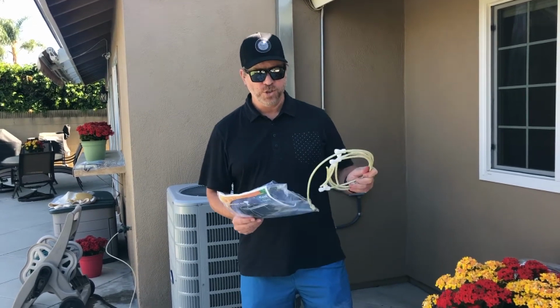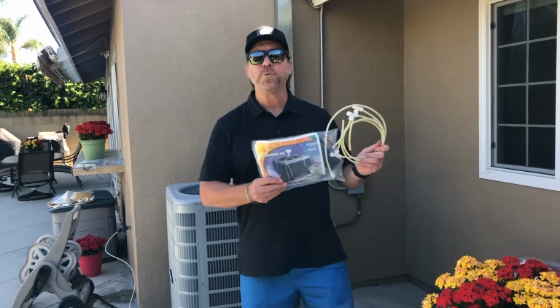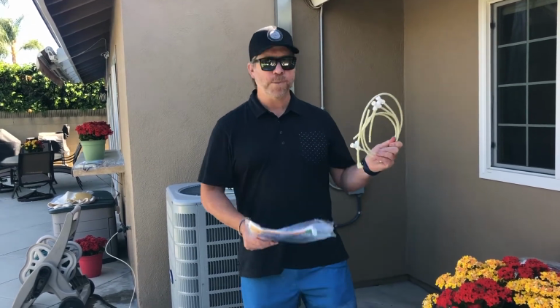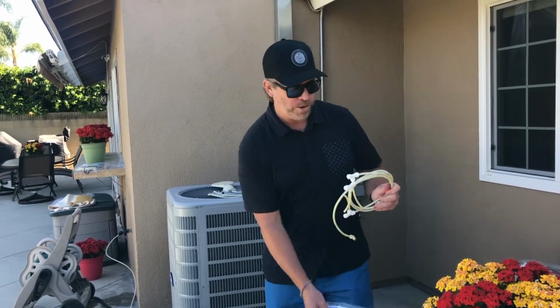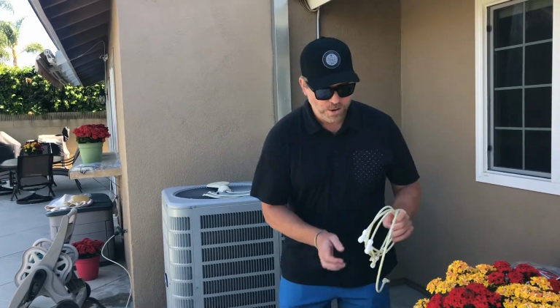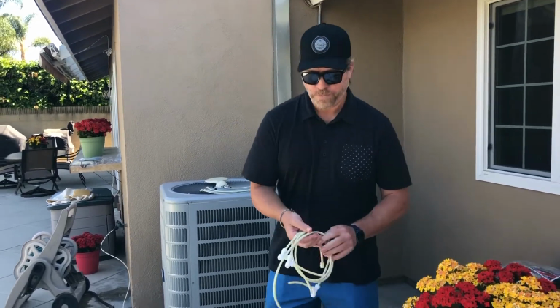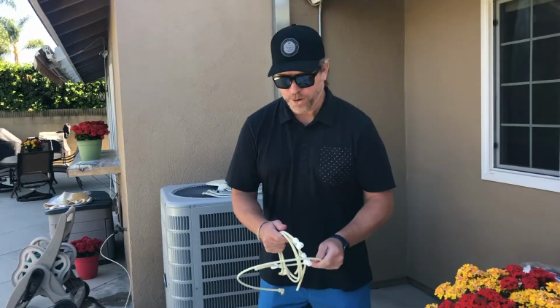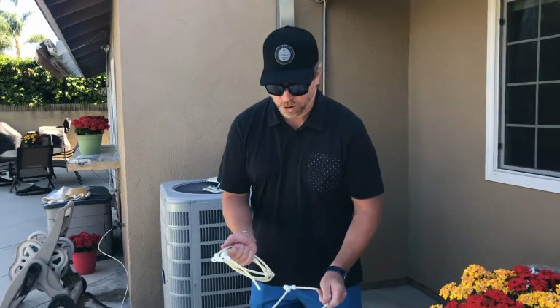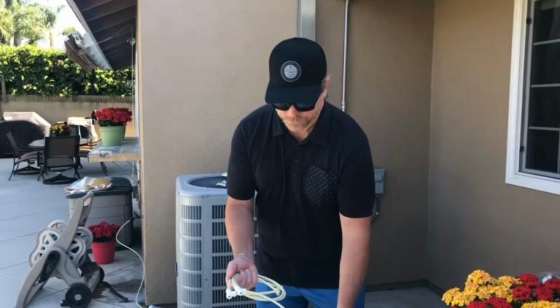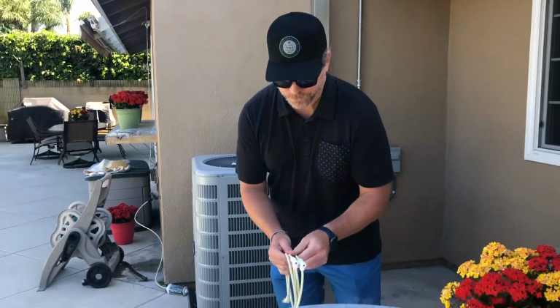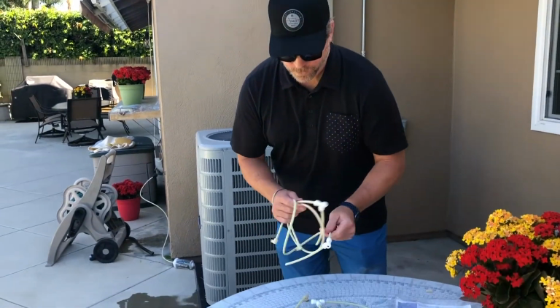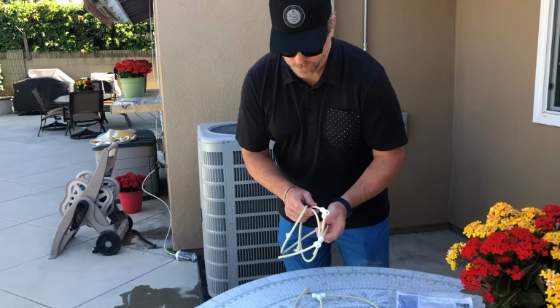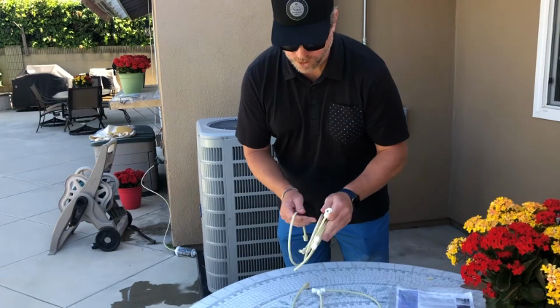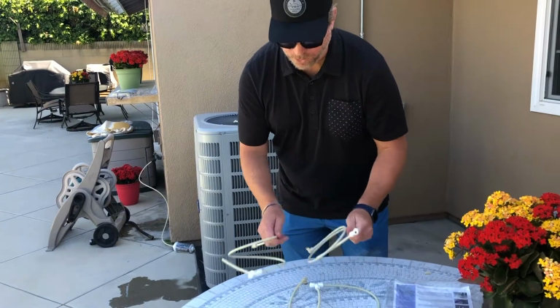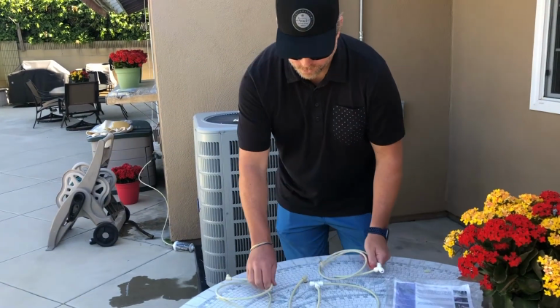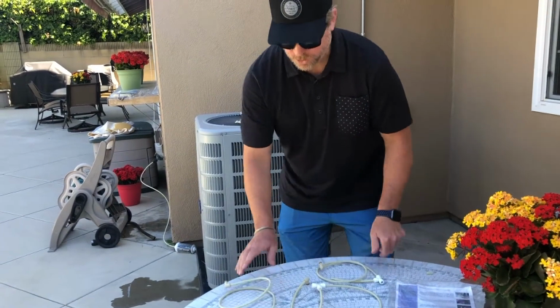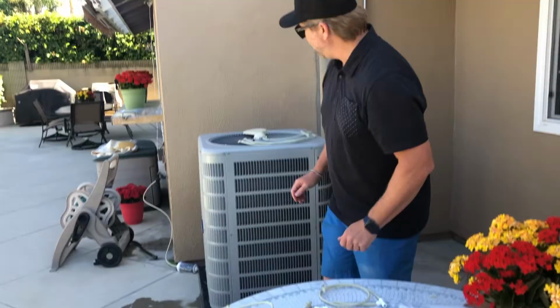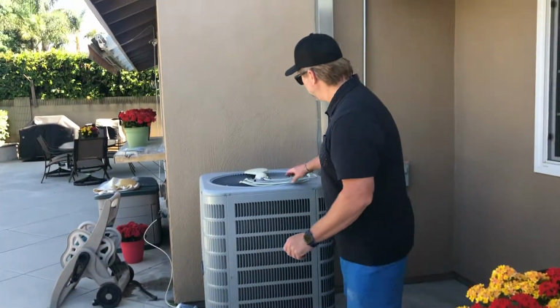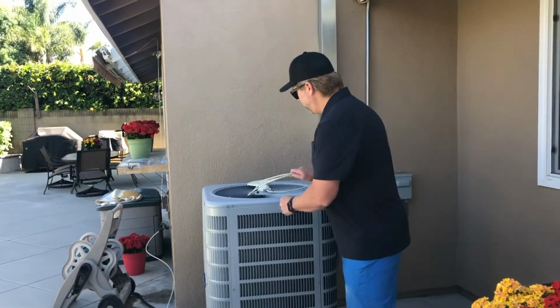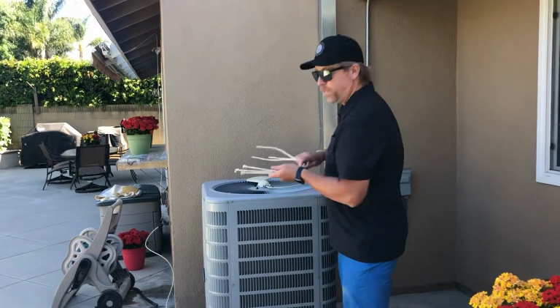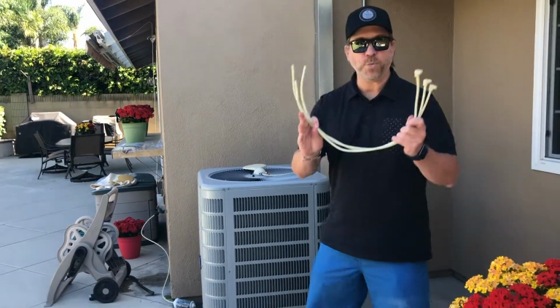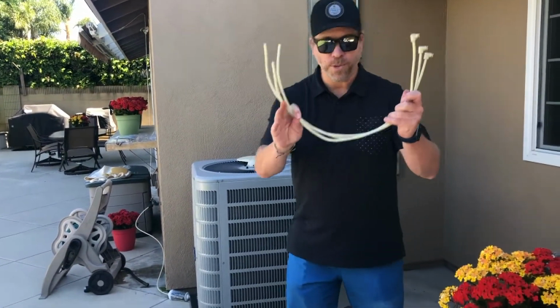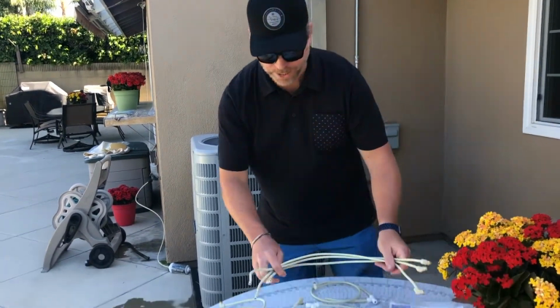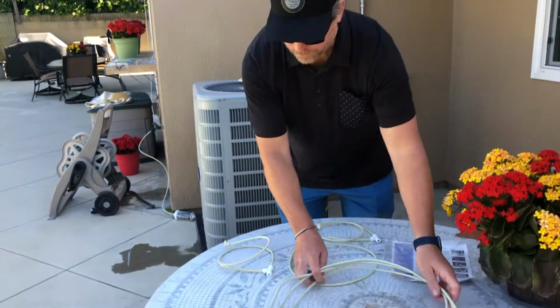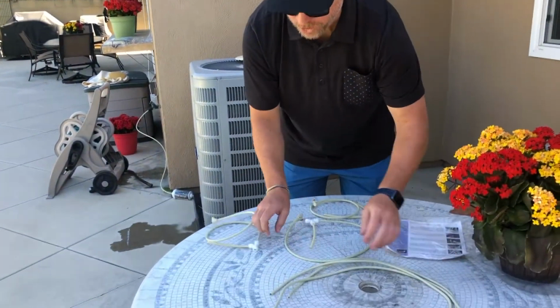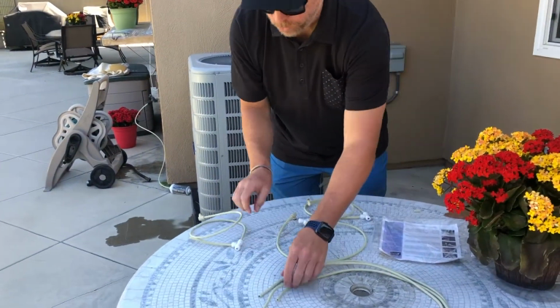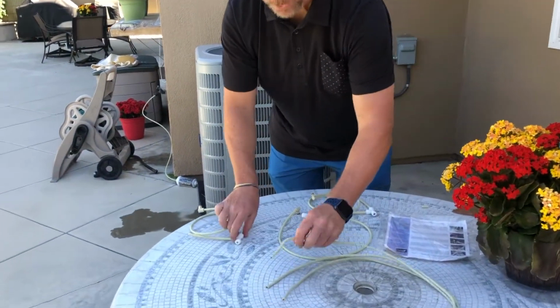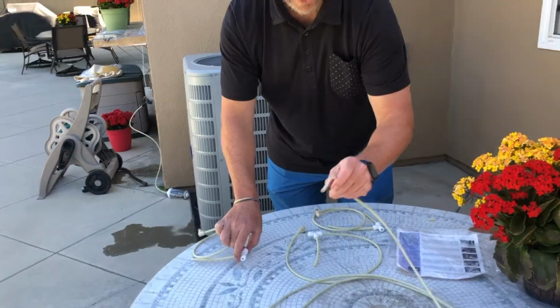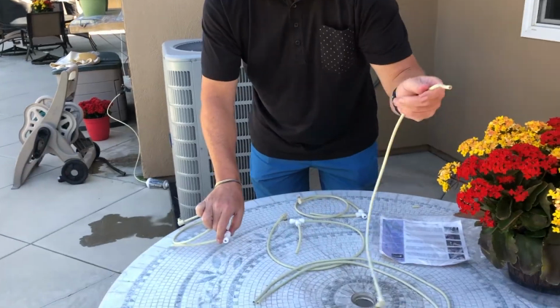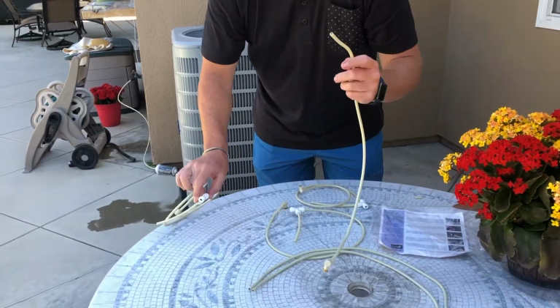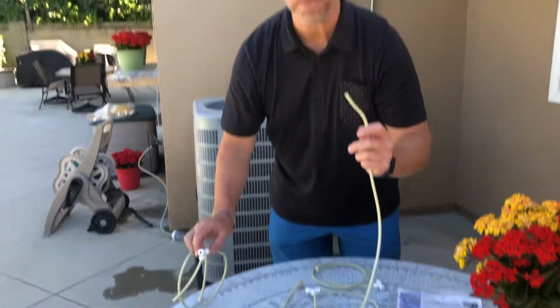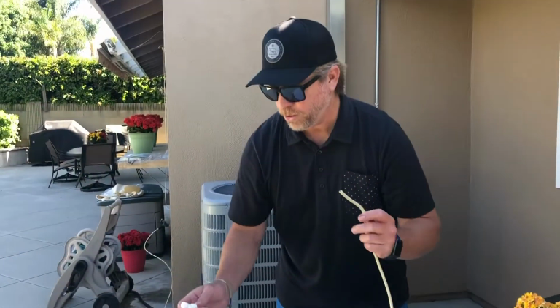What comes within the expansion kit are three additional arms that are going to allow you to extend the three that come with the basic kit. I'm going to show you how to put one of them together and then show you how to put them together on the unit.